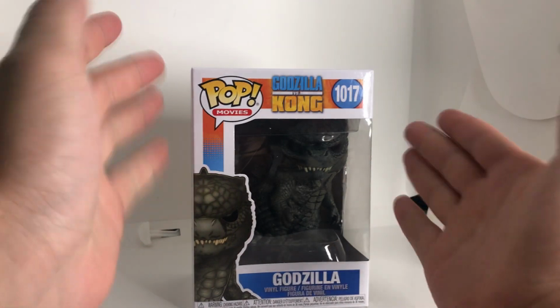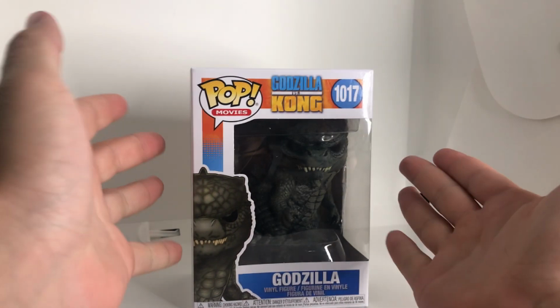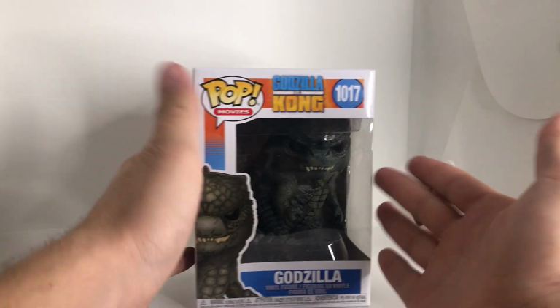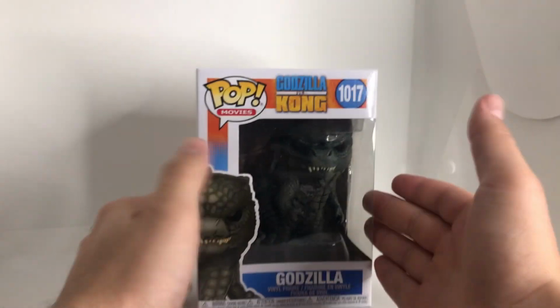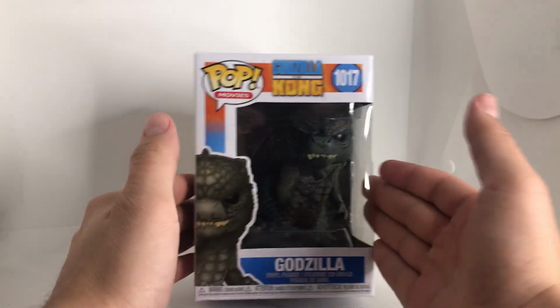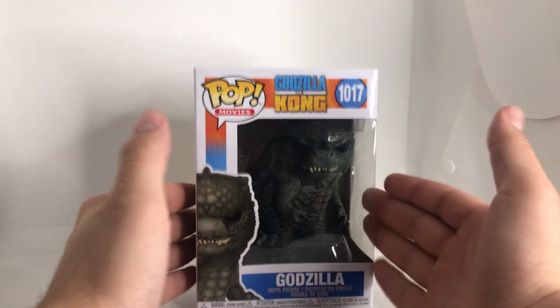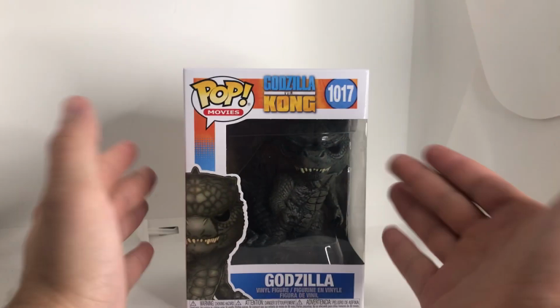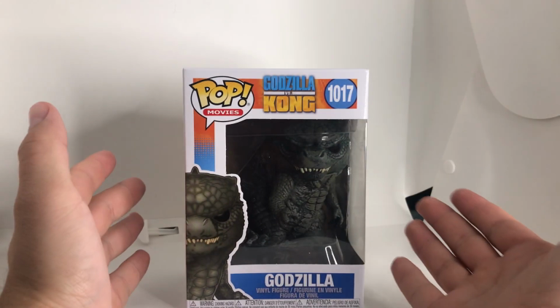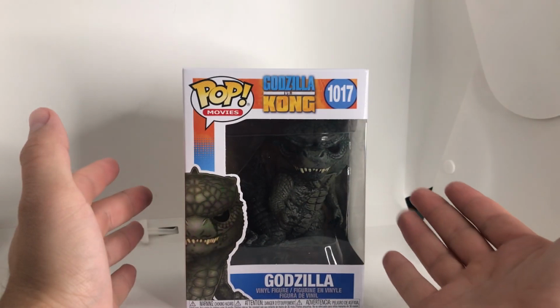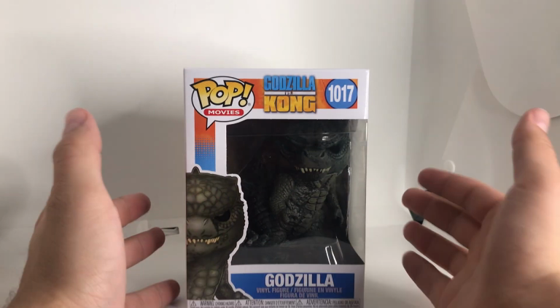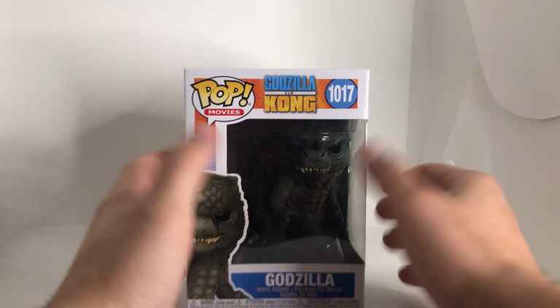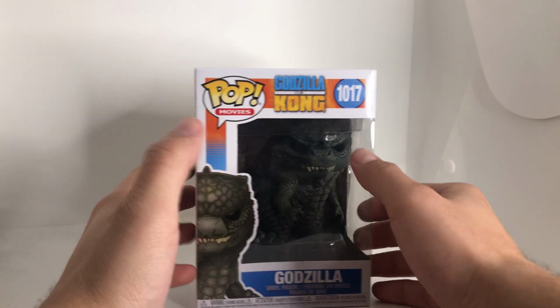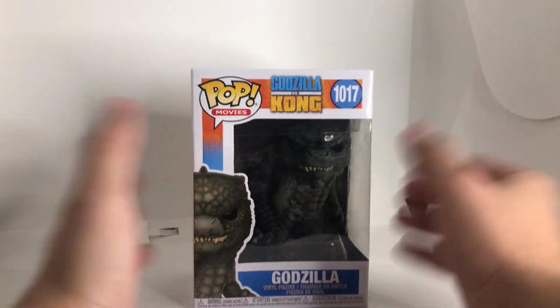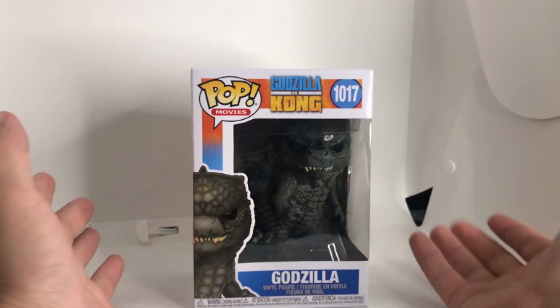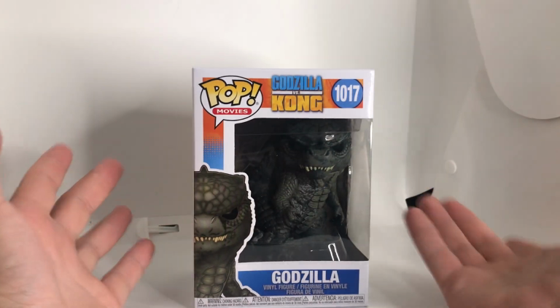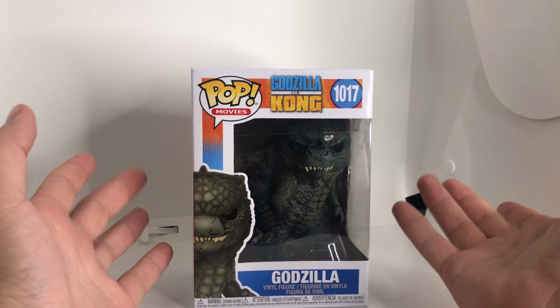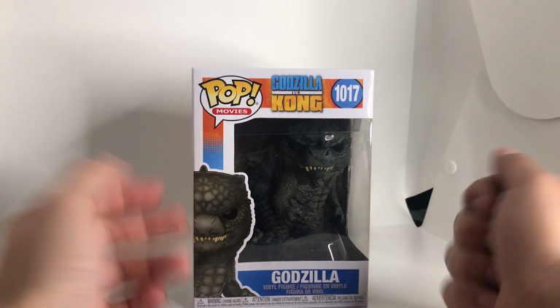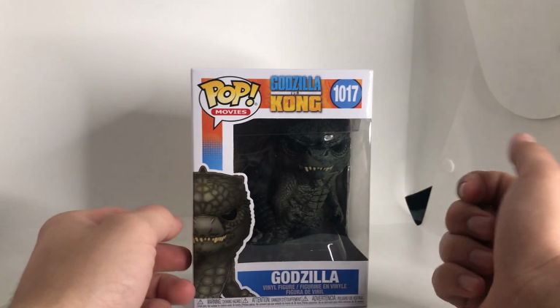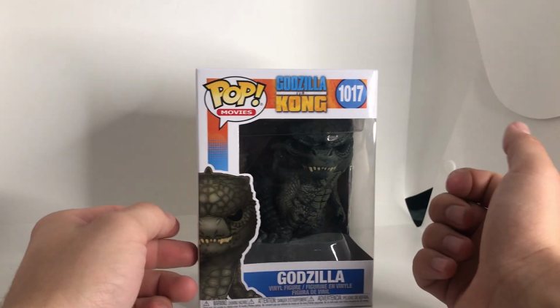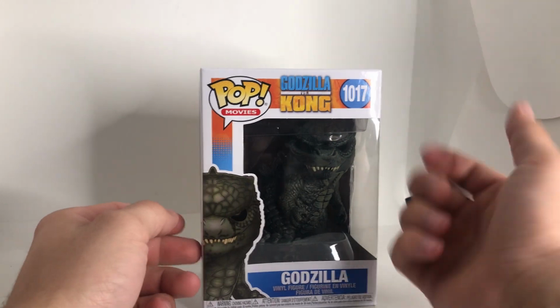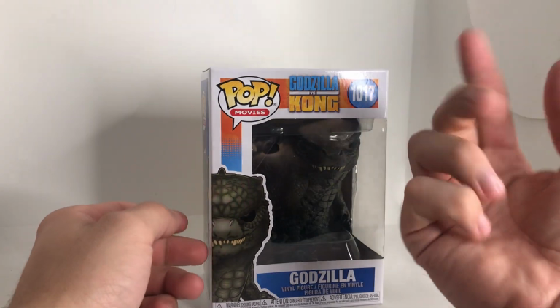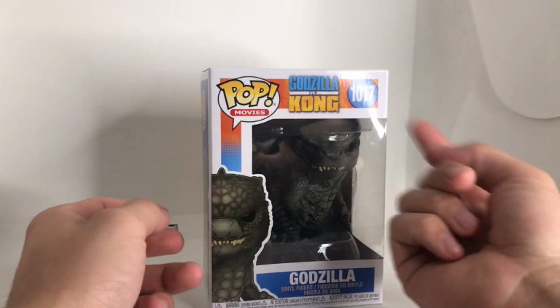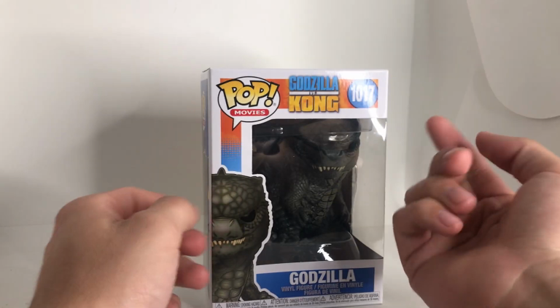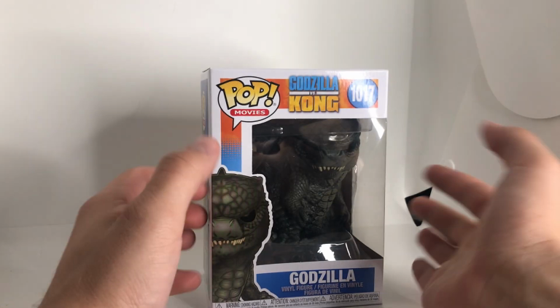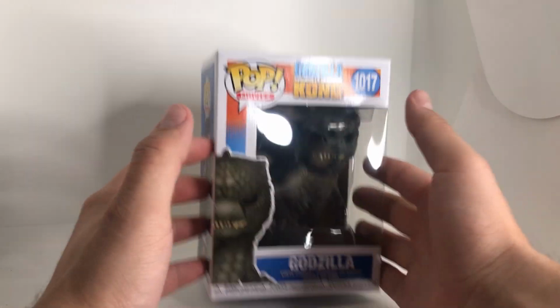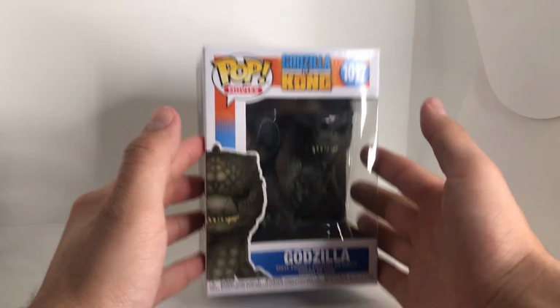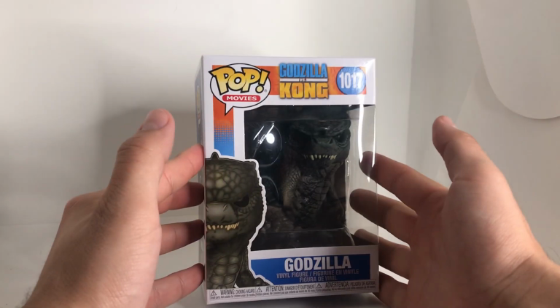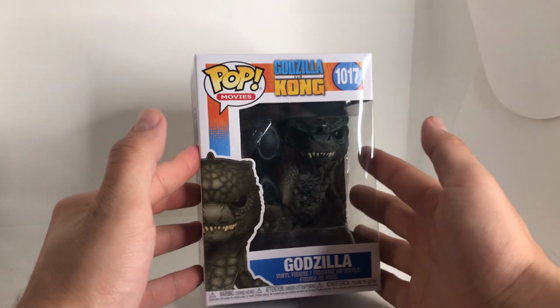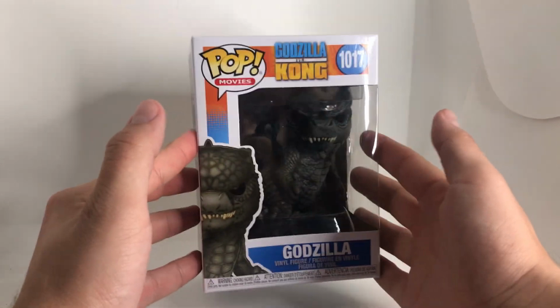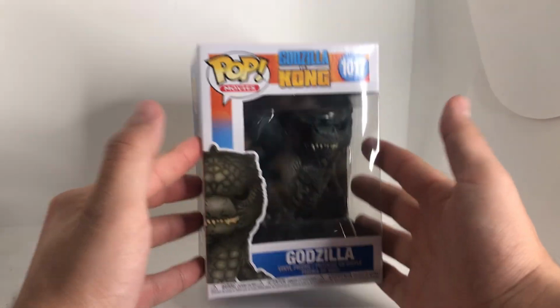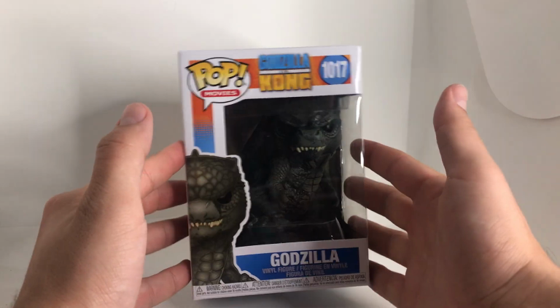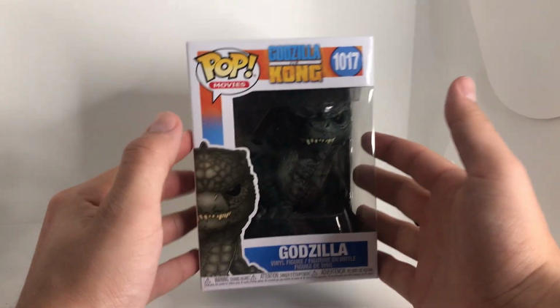Welcome everybody to another unboxing video here on the channel. Not Kong-related this time, or Jurassic, but more kaiju stuff here on the channel.